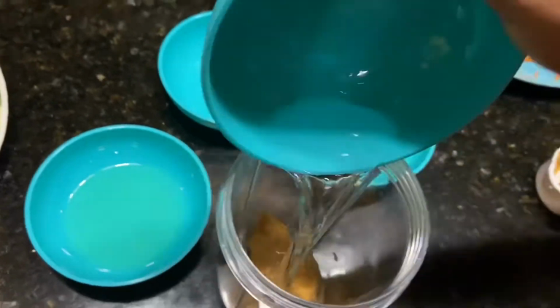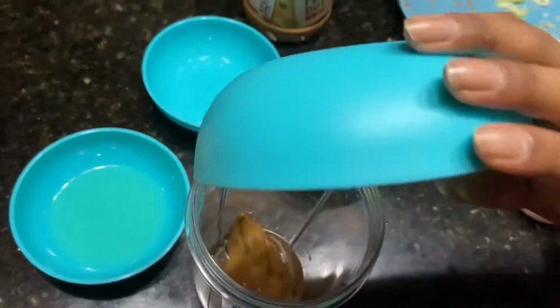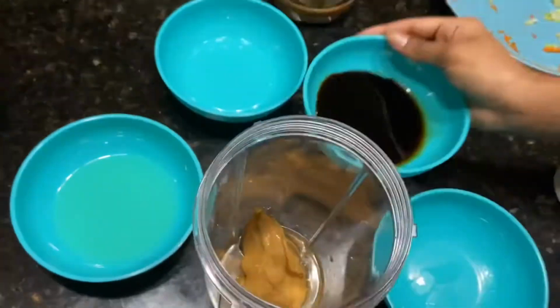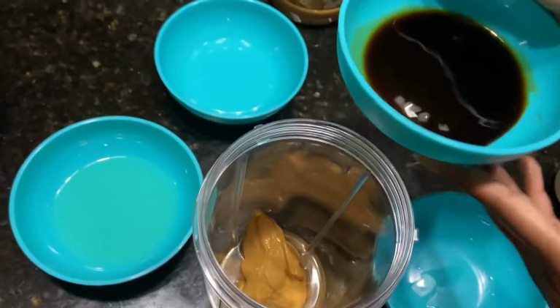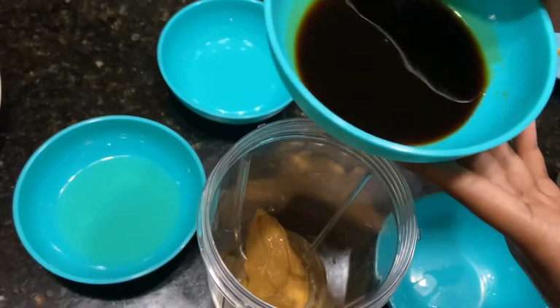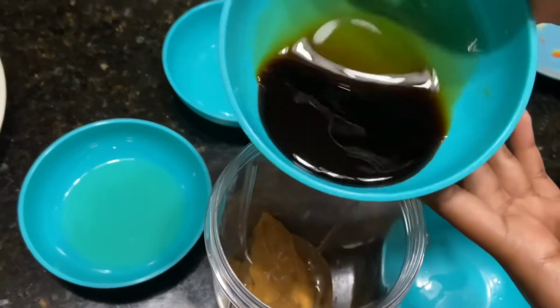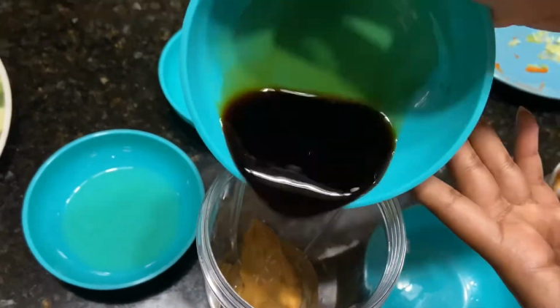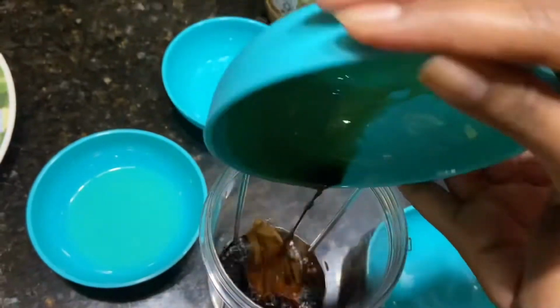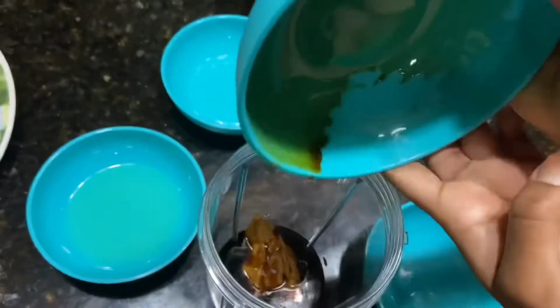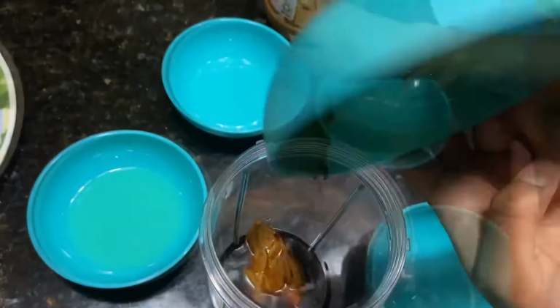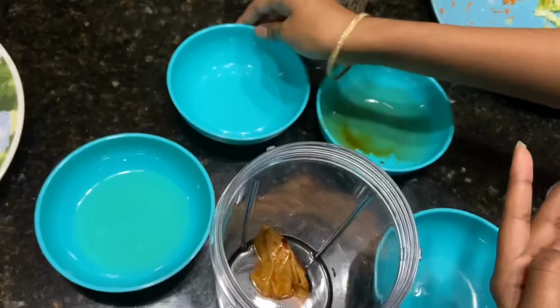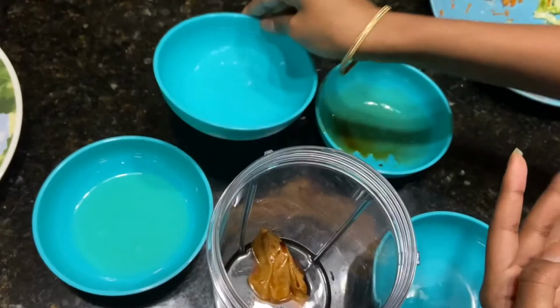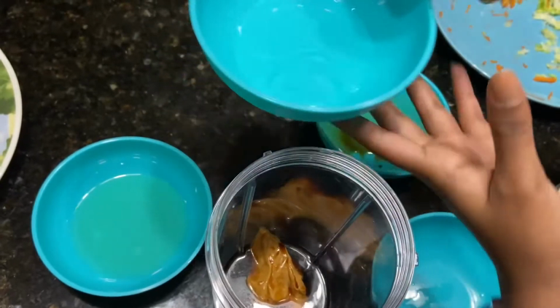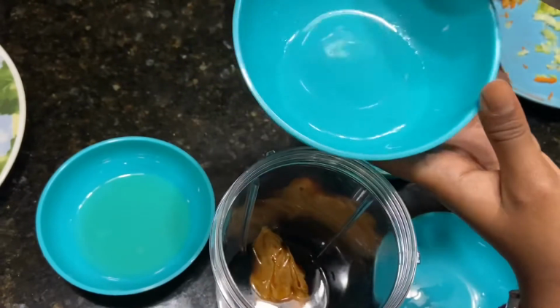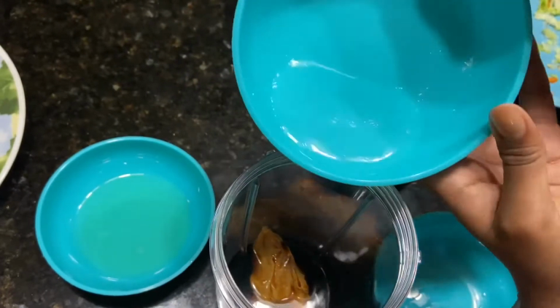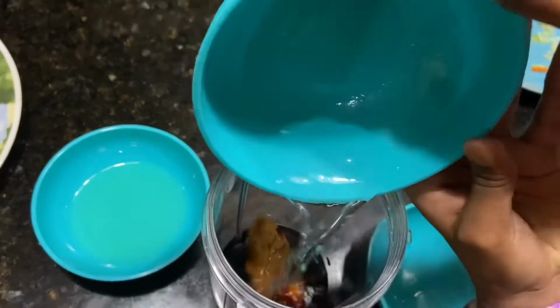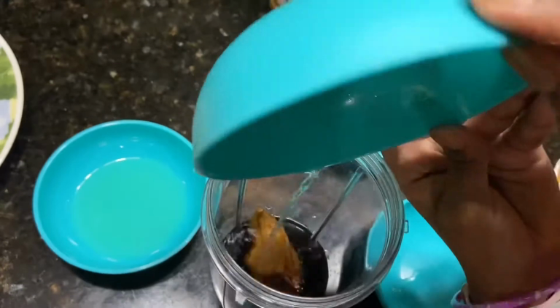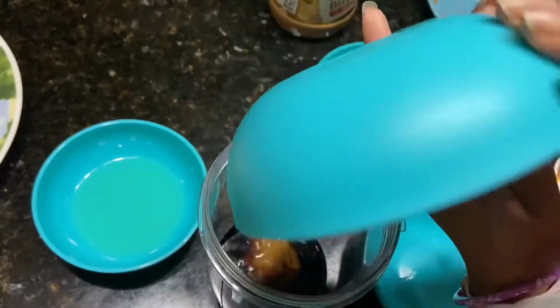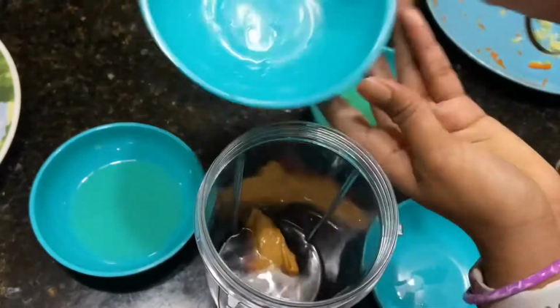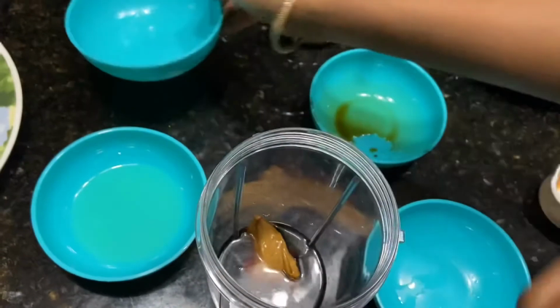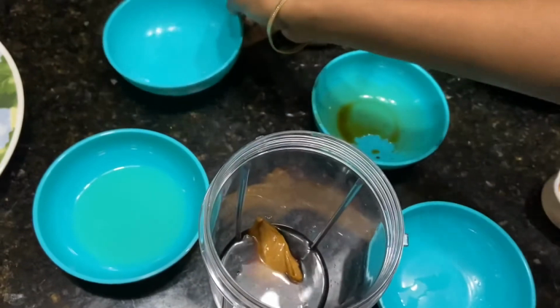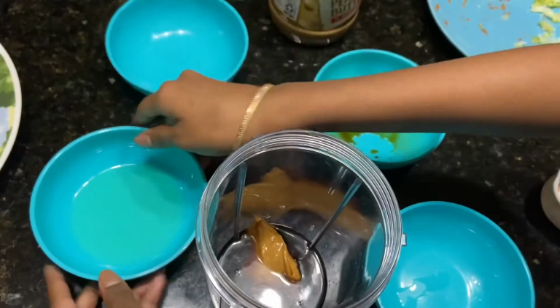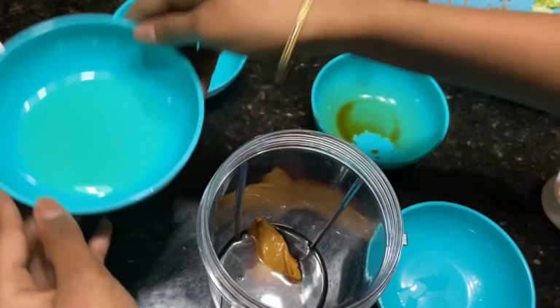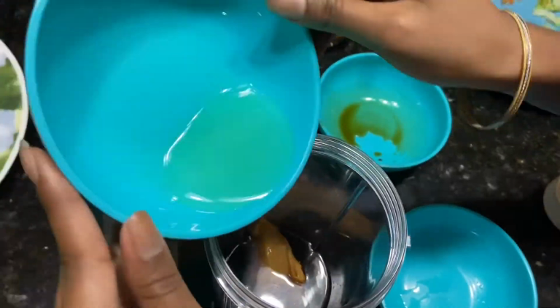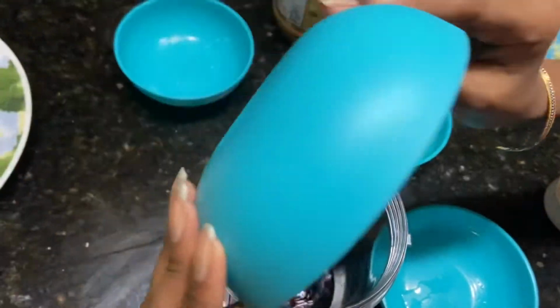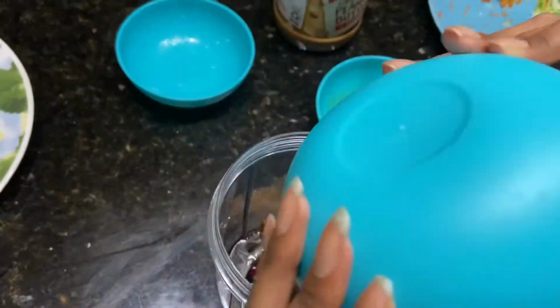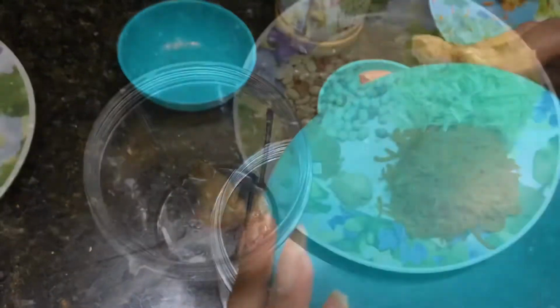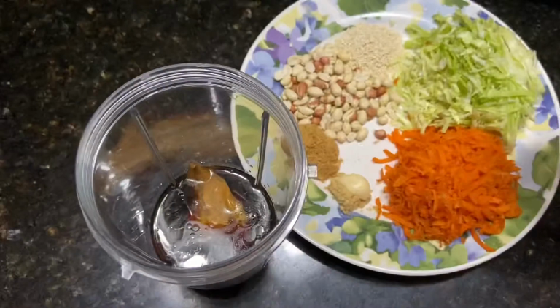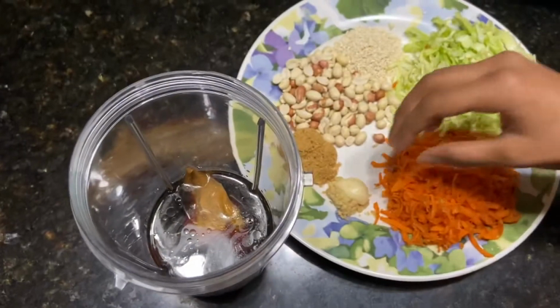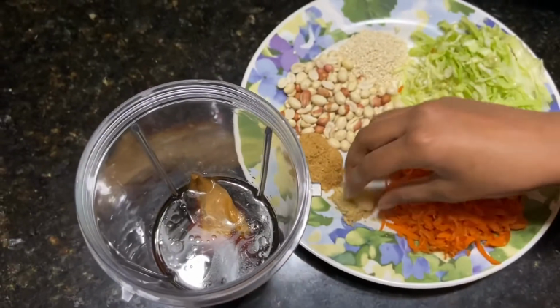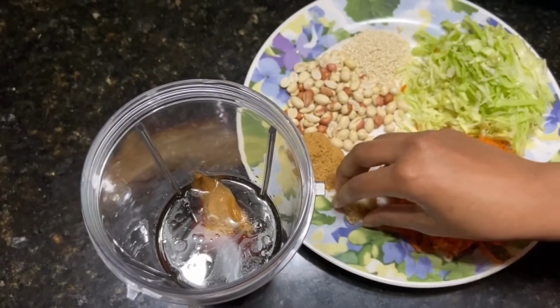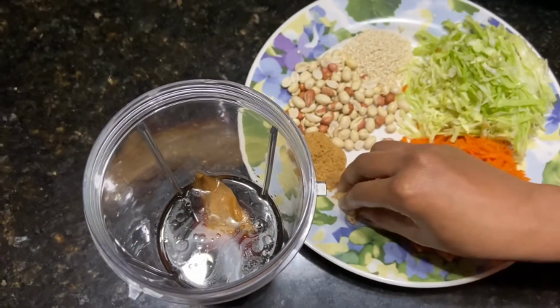Add soy sauce, vinegar, oil, ginger, garlic, and brown sugar.